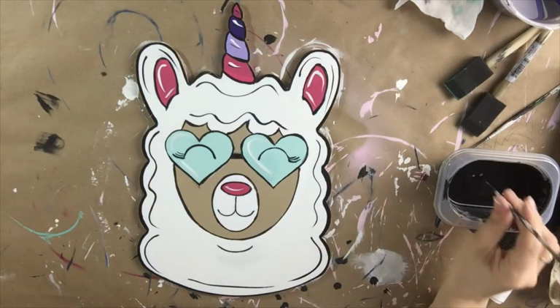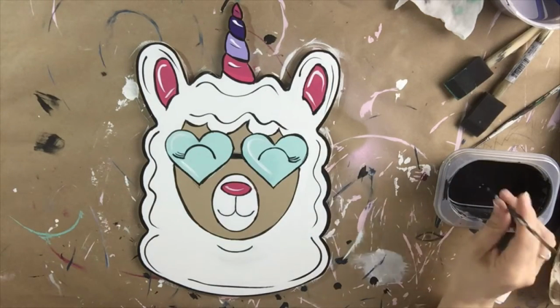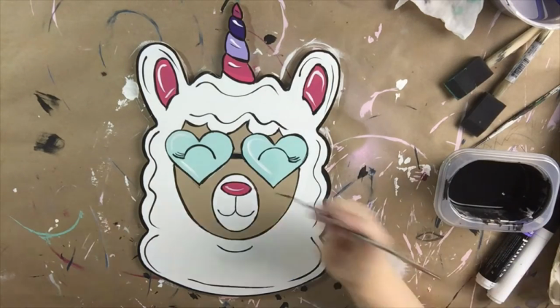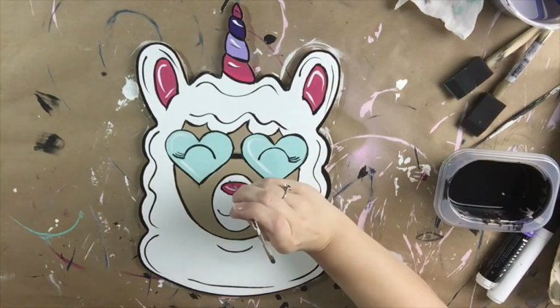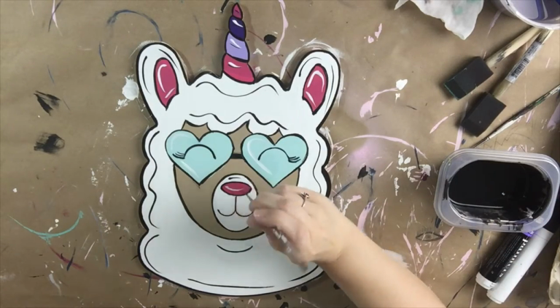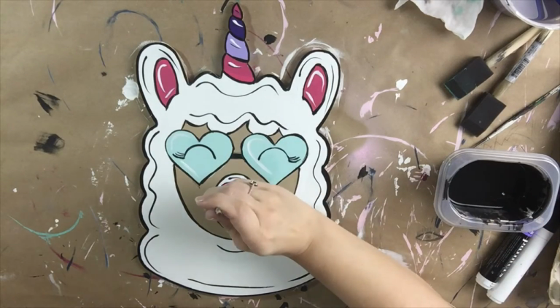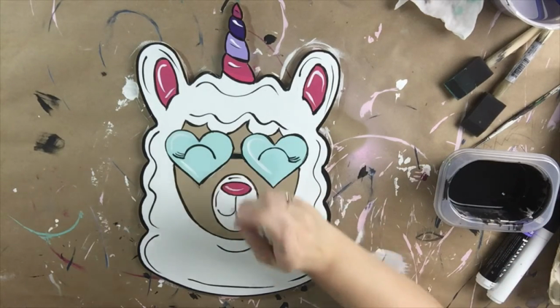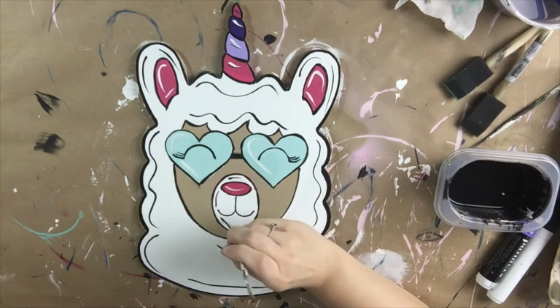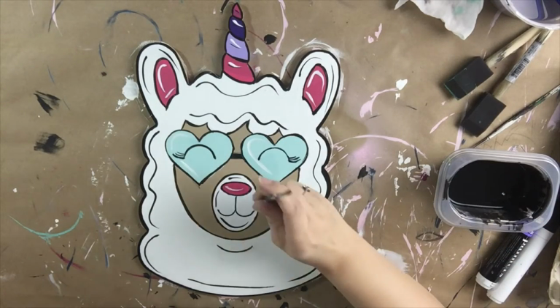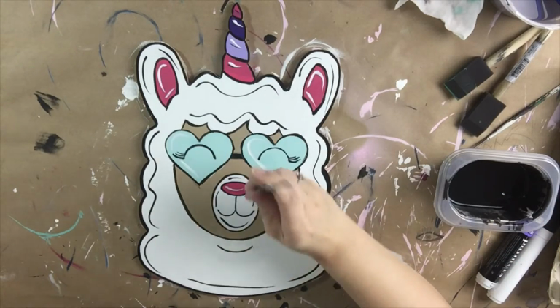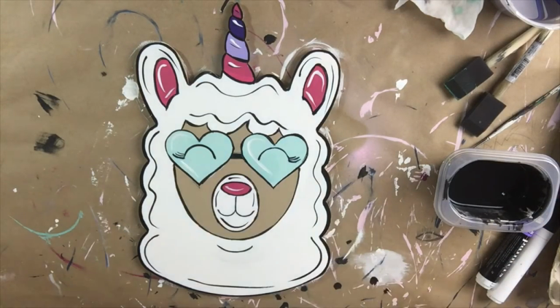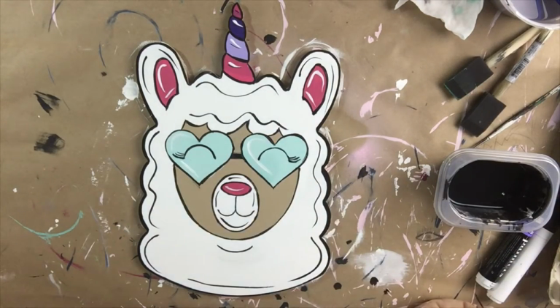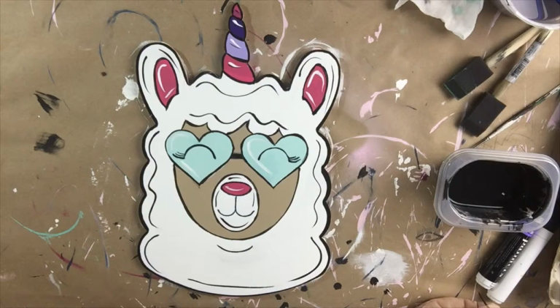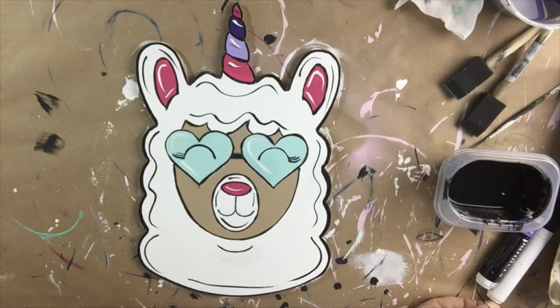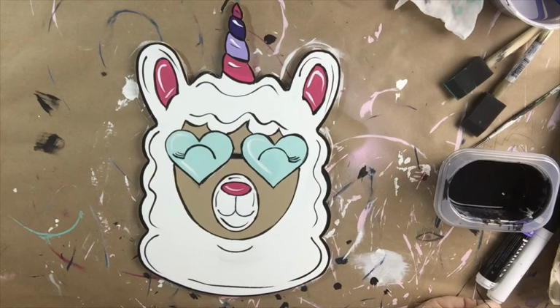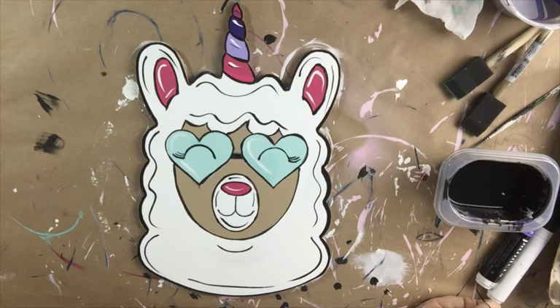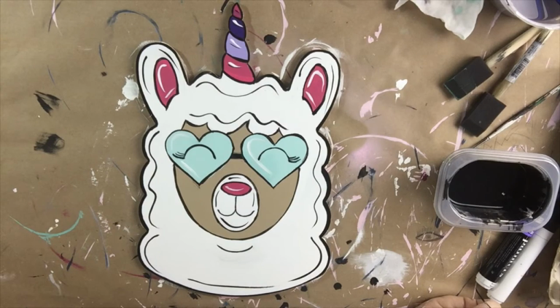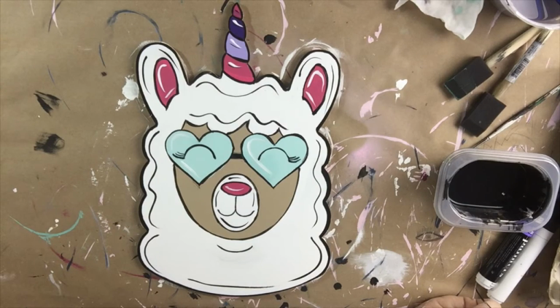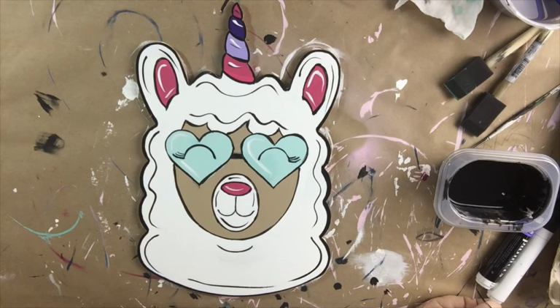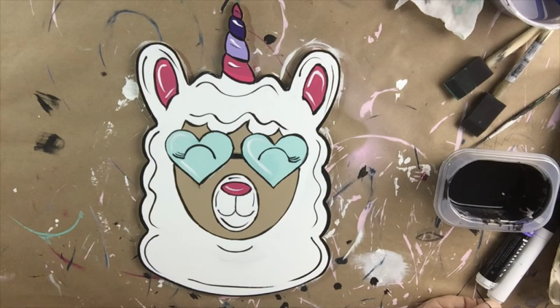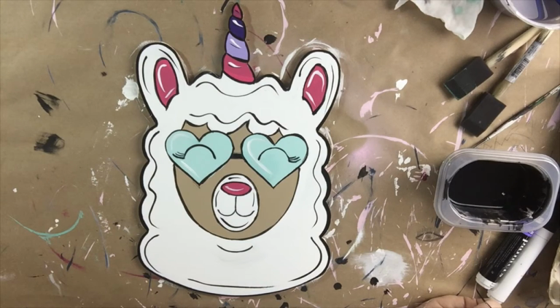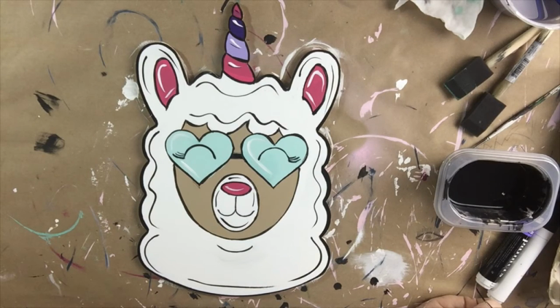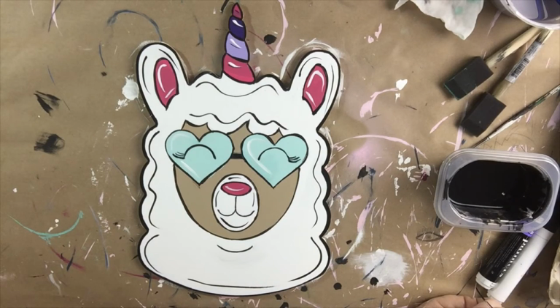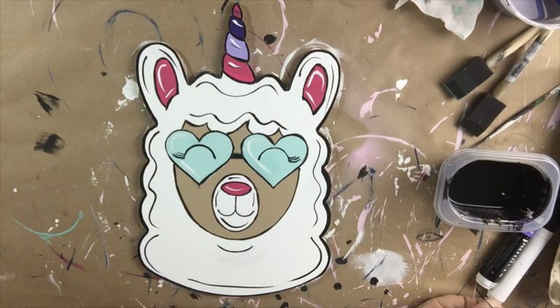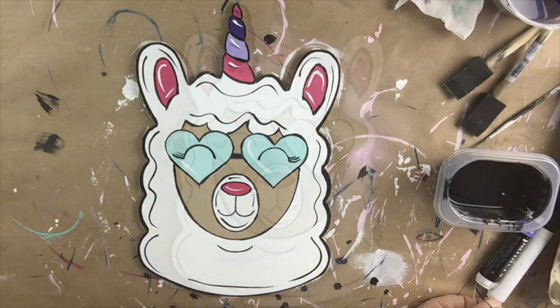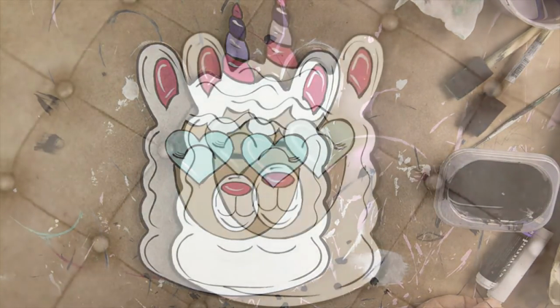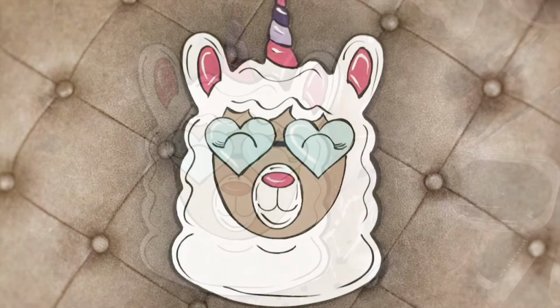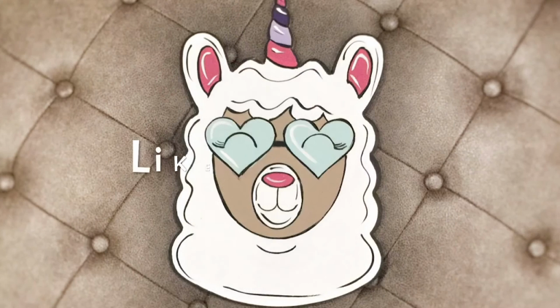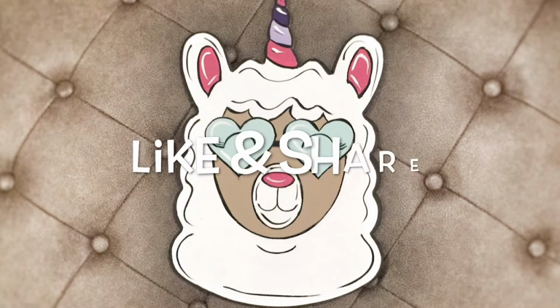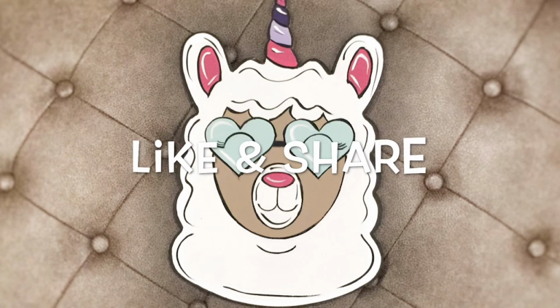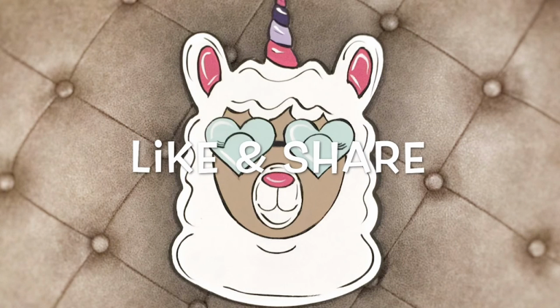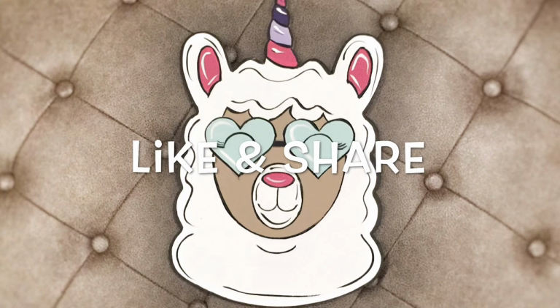And that's it guys. After I finished accenting her little nose, we are done and she is super precious. If you enjoy this video, please like and share. Thanks for watching guys — see you next time.